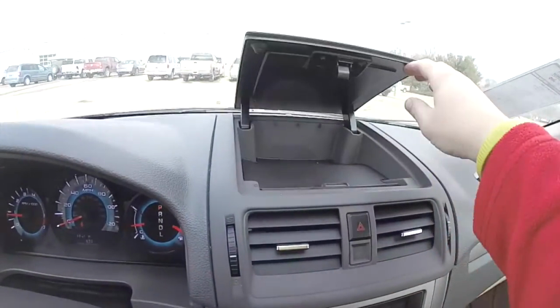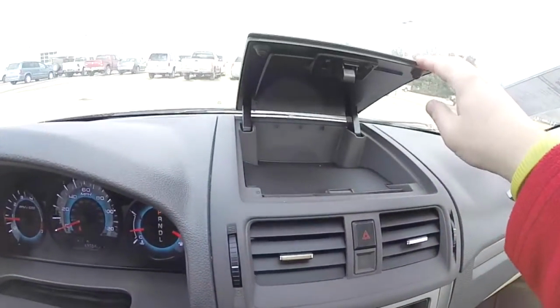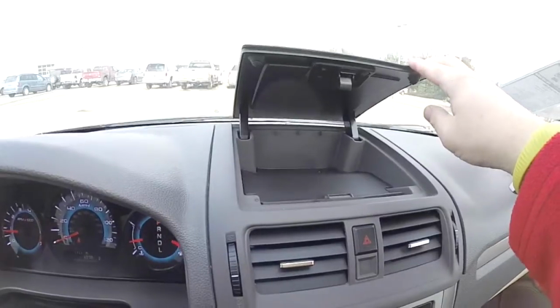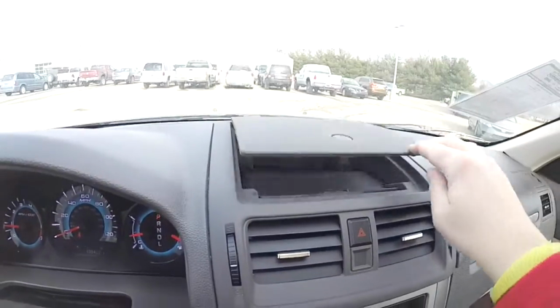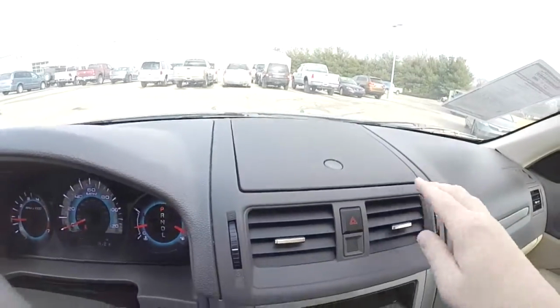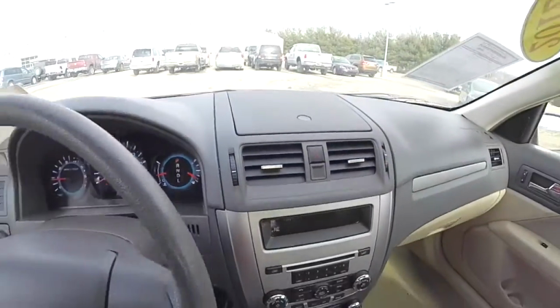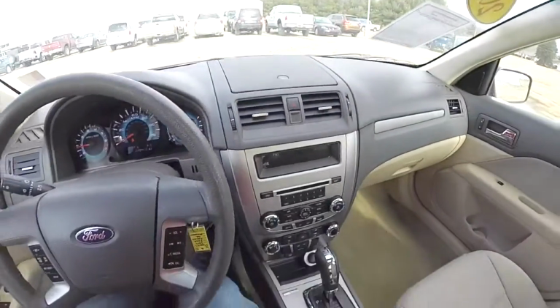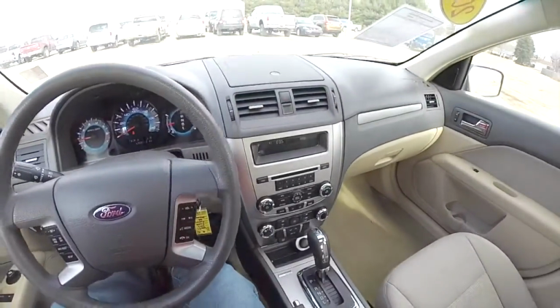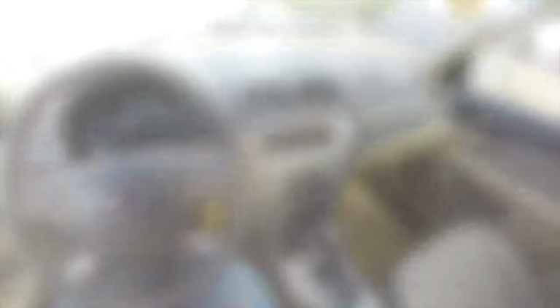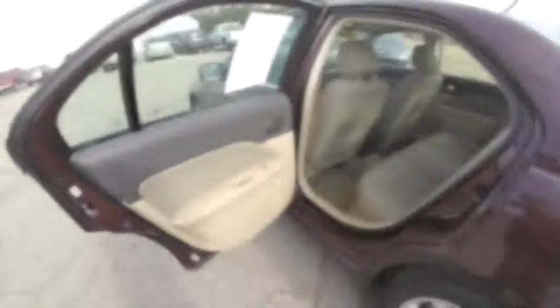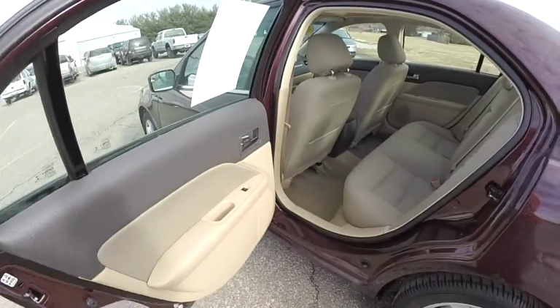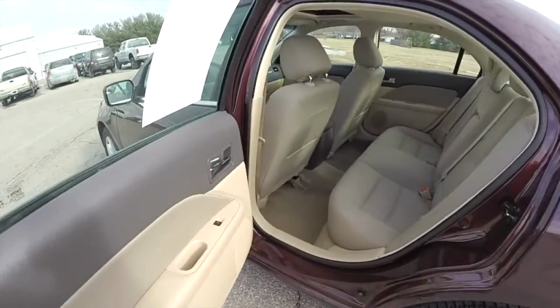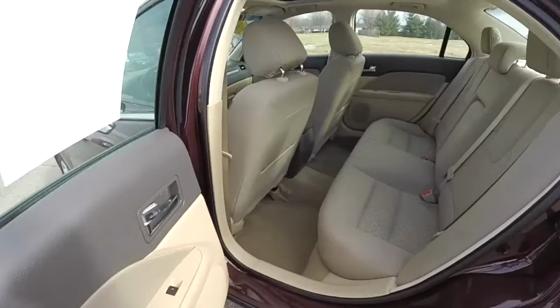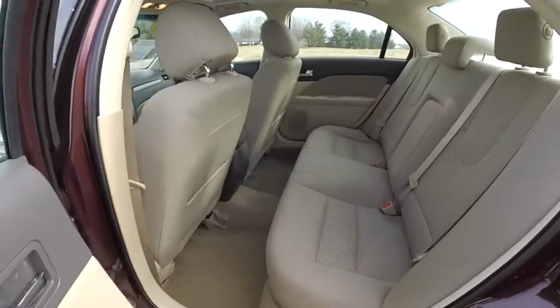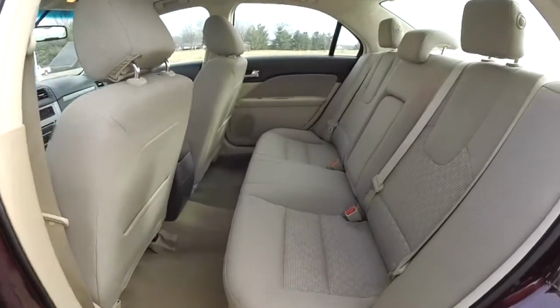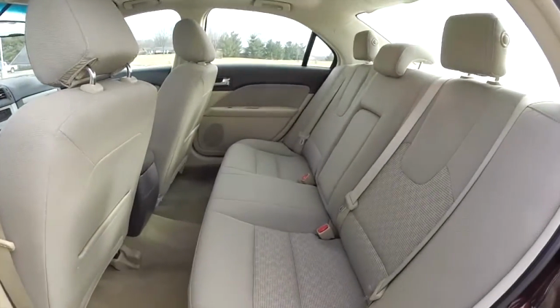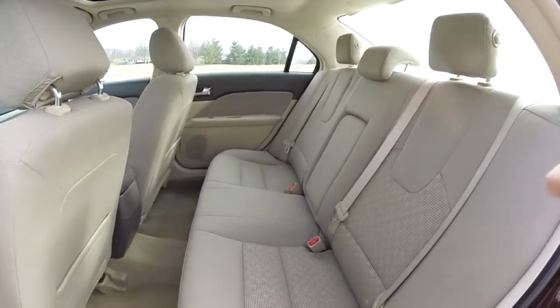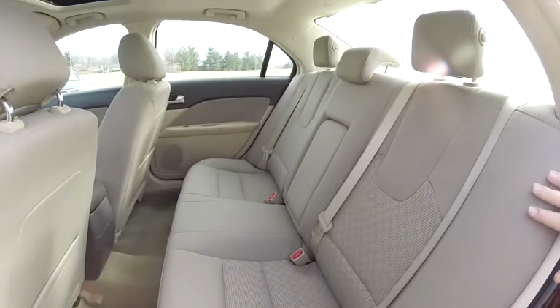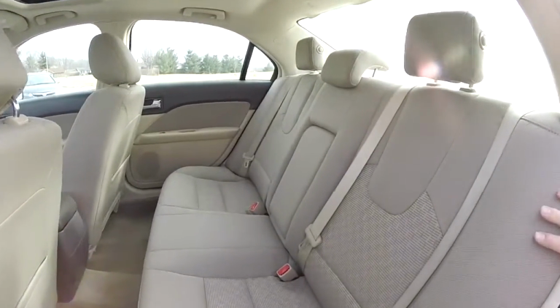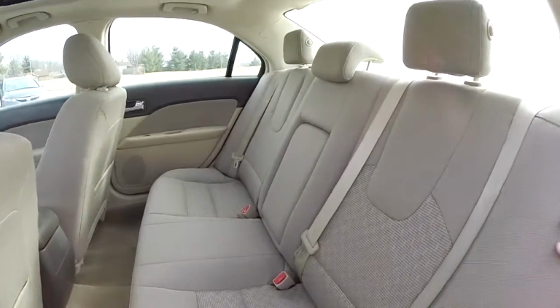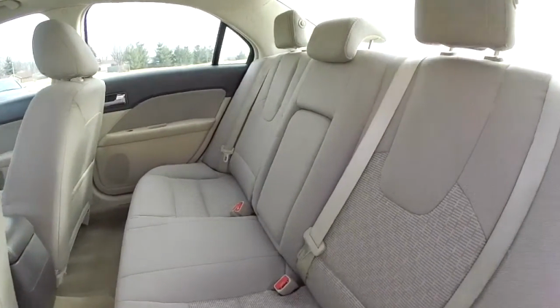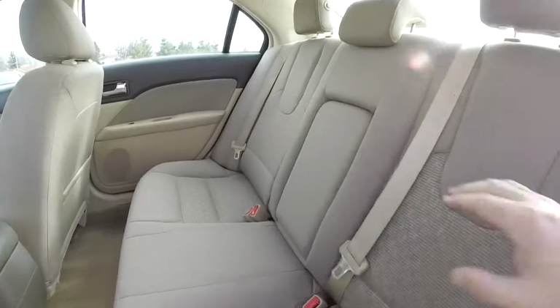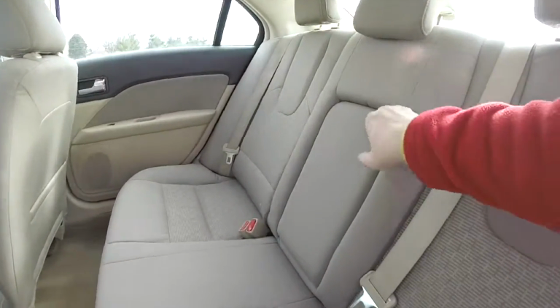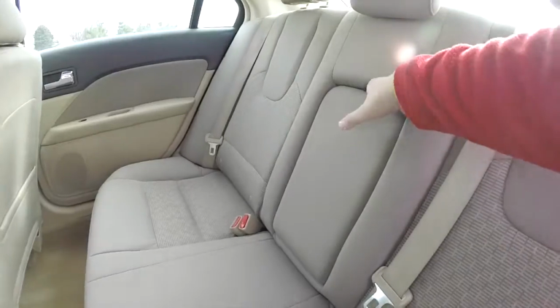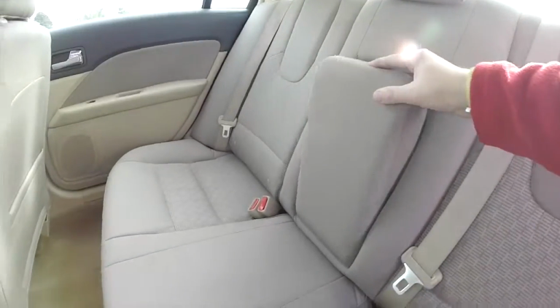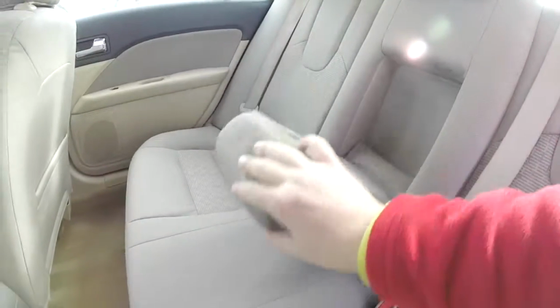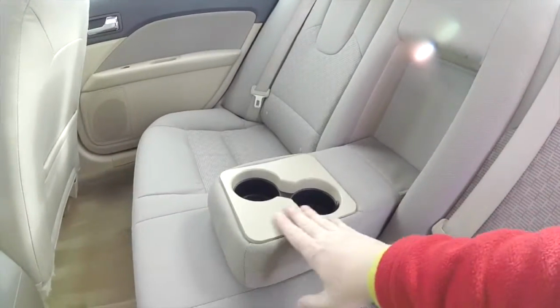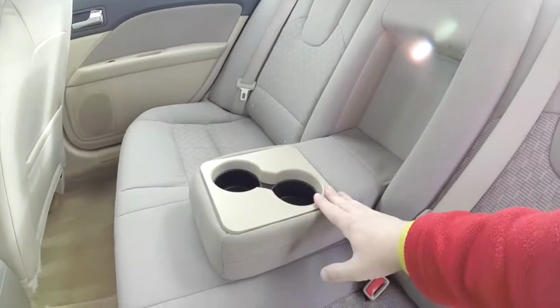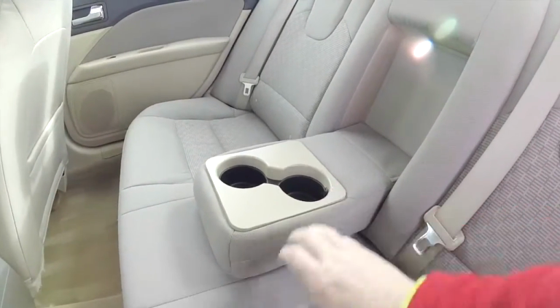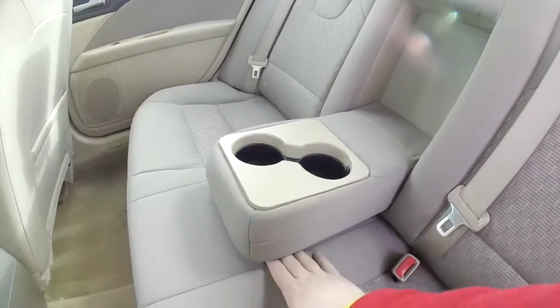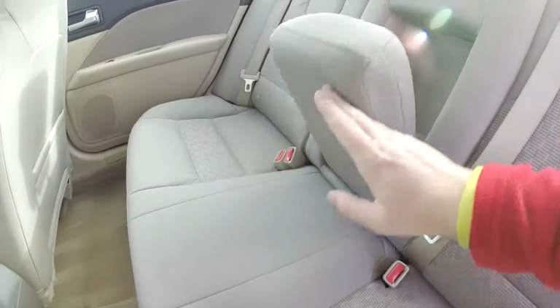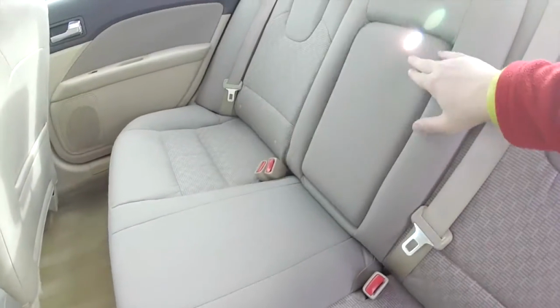There's also dash top storage. Taking a look at the rear seat, it seats three across with adjustable head restraints in all three passenger seating areas. It does have a 60/40 split folding bench and a full-down center armrest with integrated cupholders.